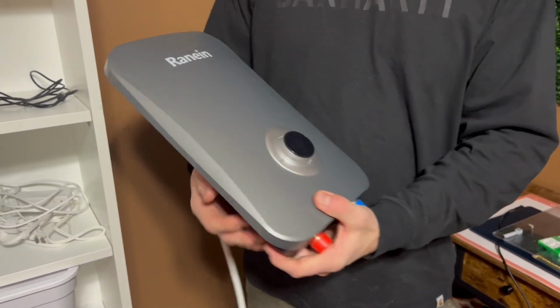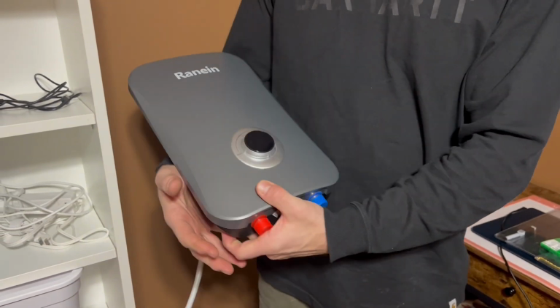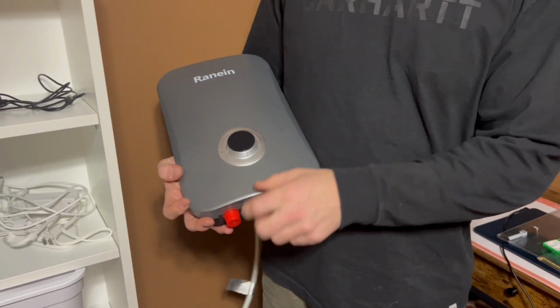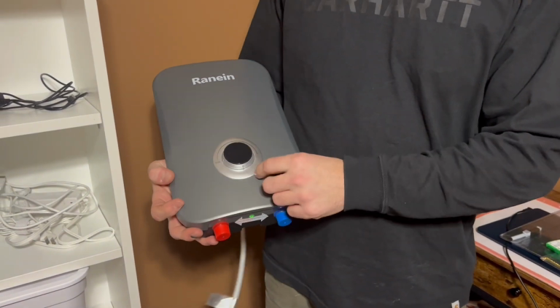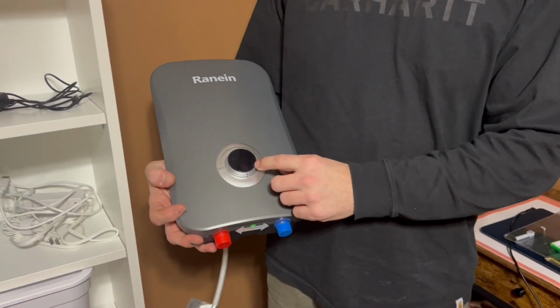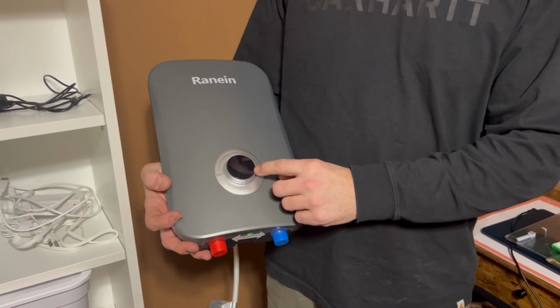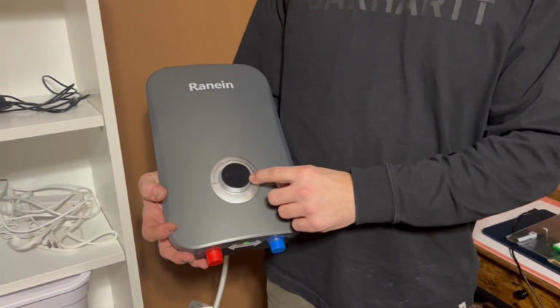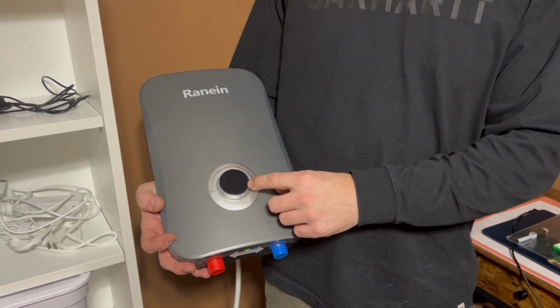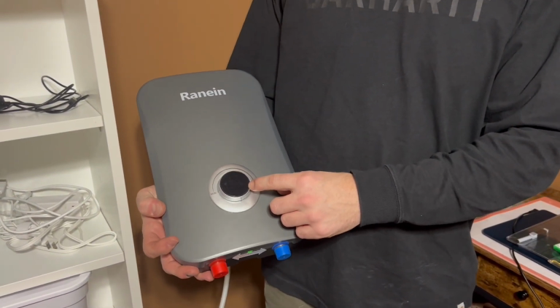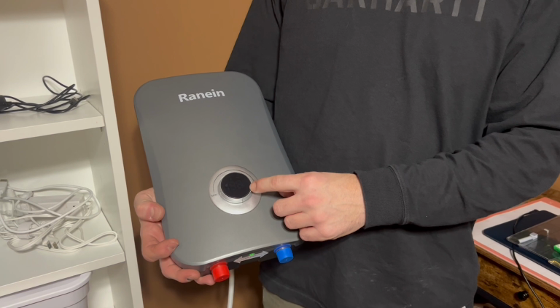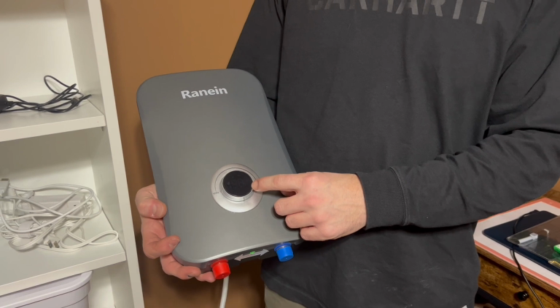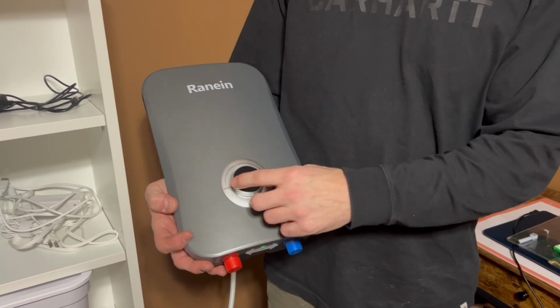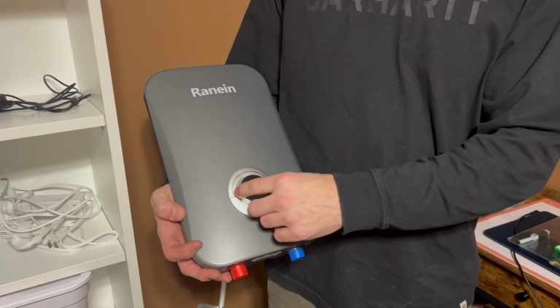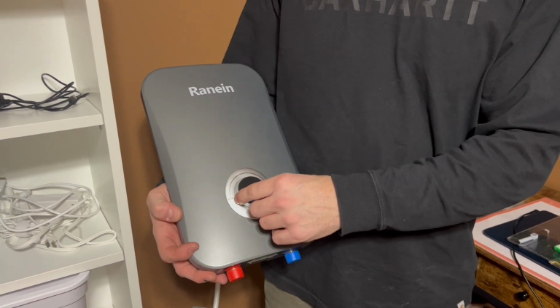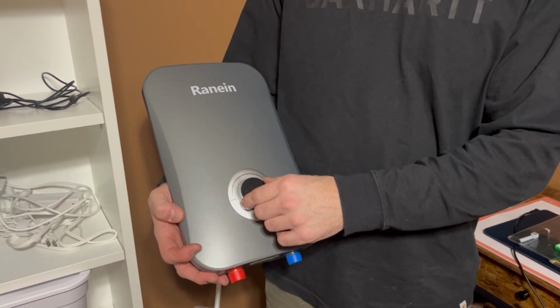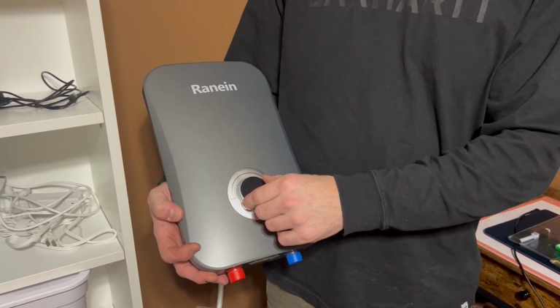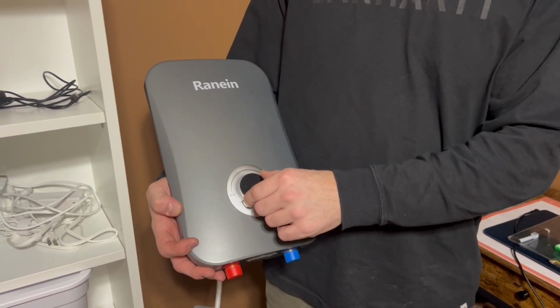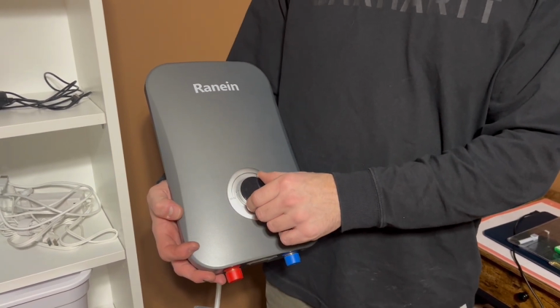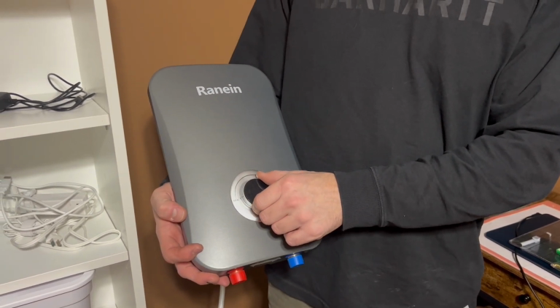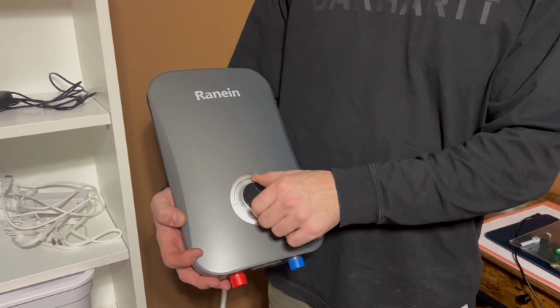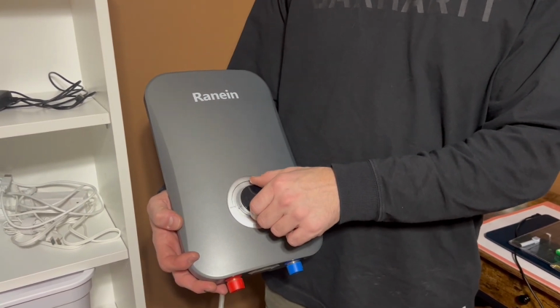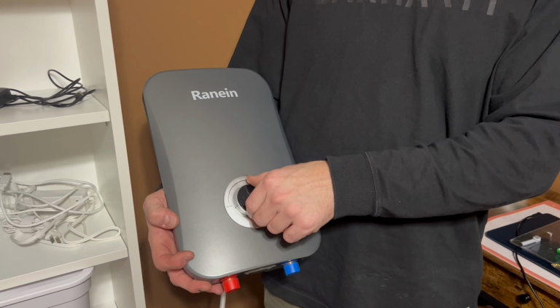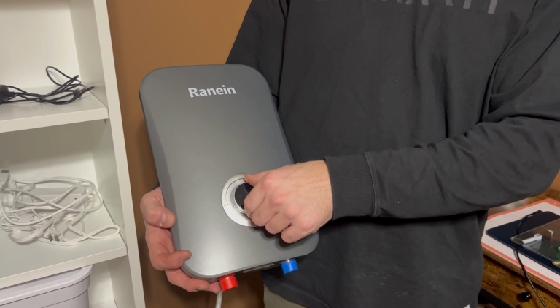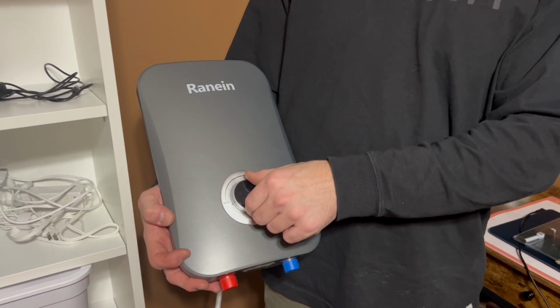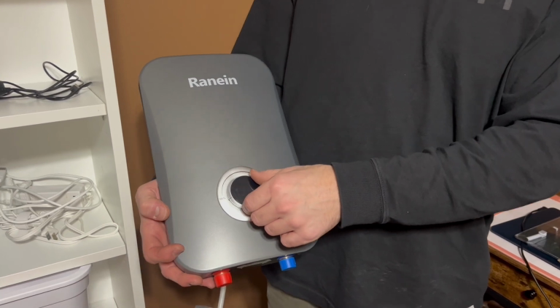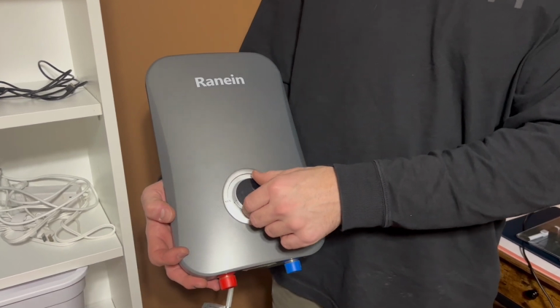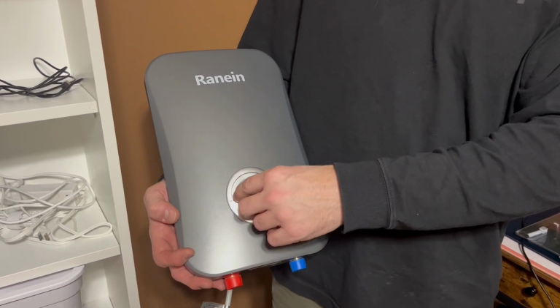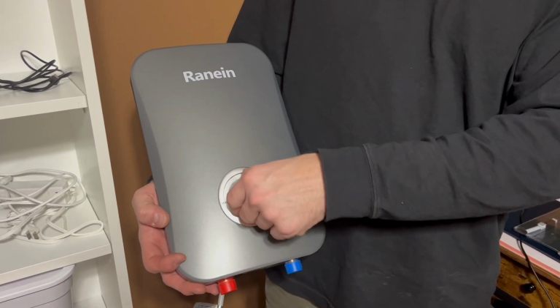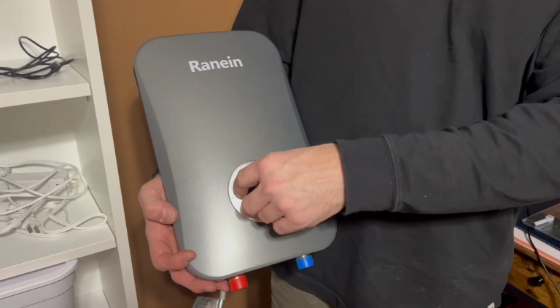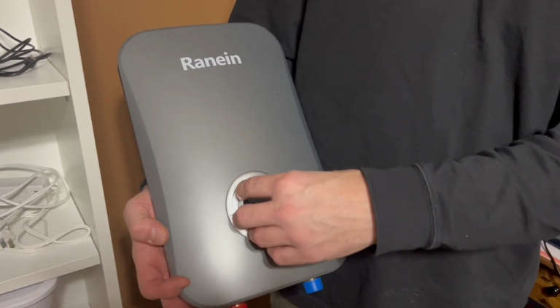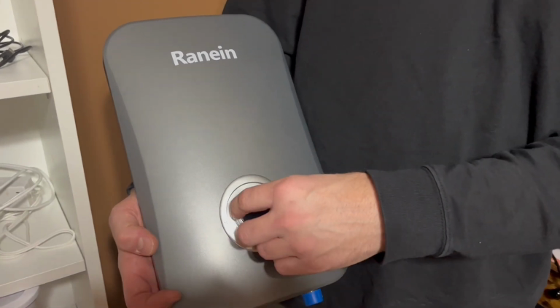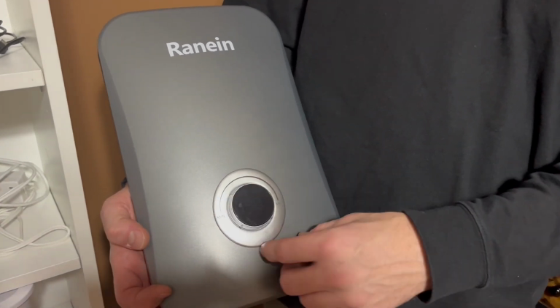This is the control. This is a digital control that lights up when you put power on it. You turn it counterclockwise for less heat and you turn it clockwise for more heat.